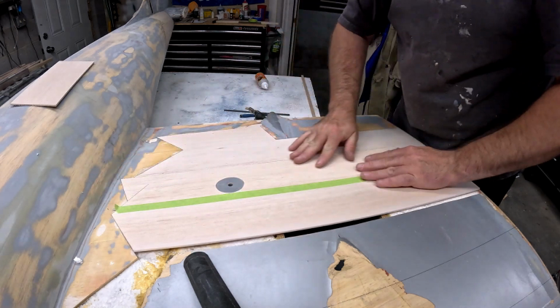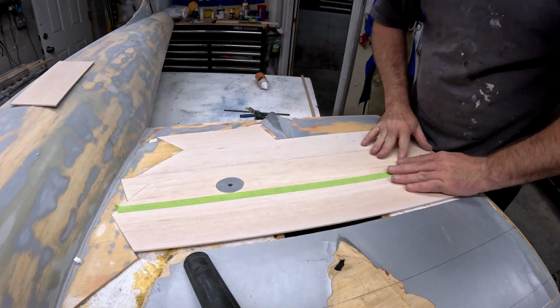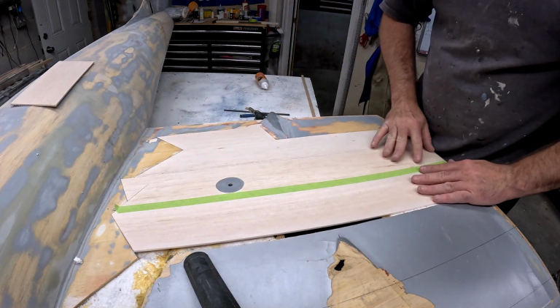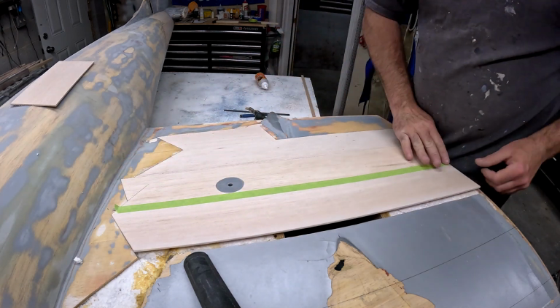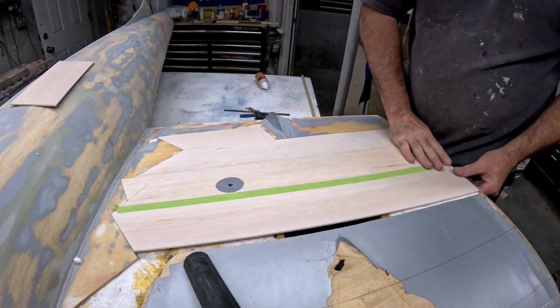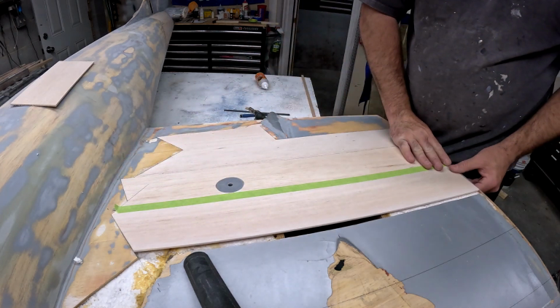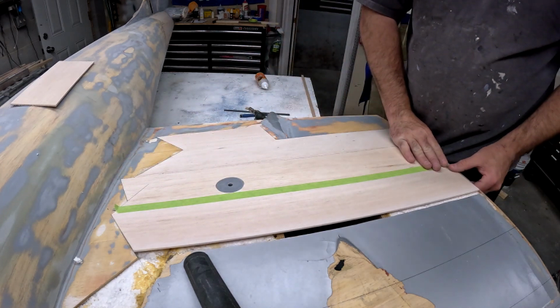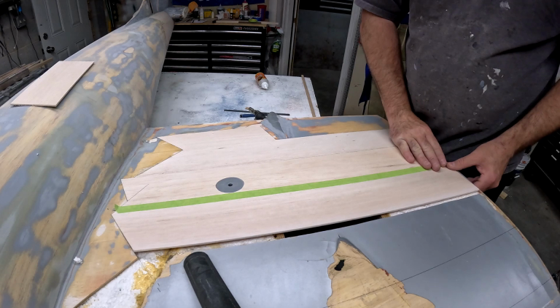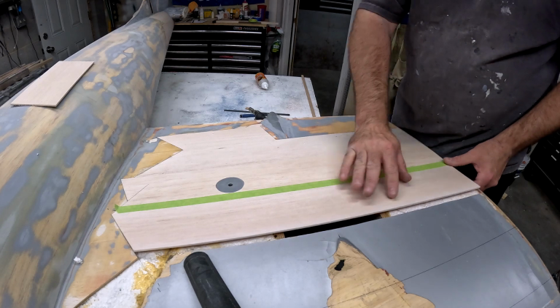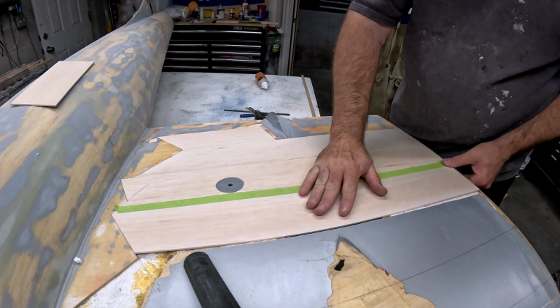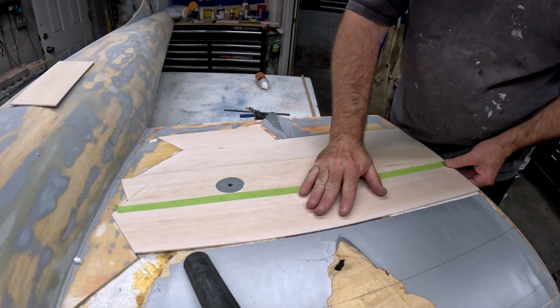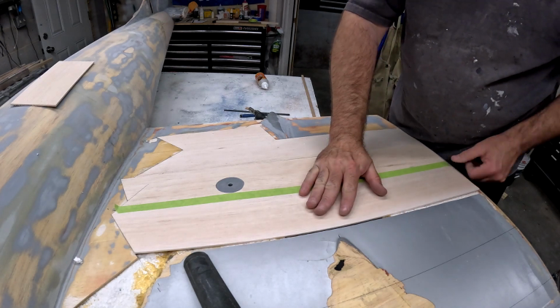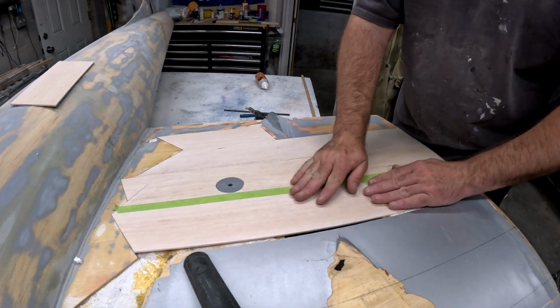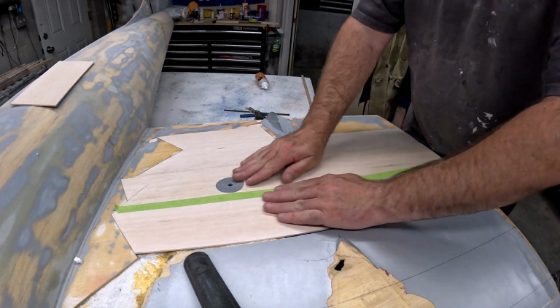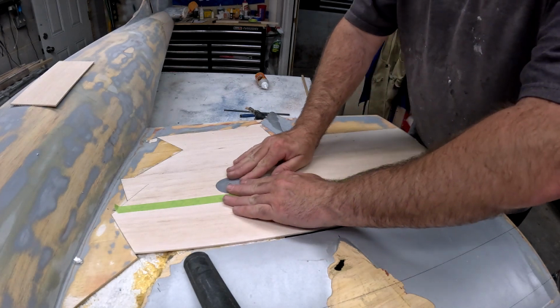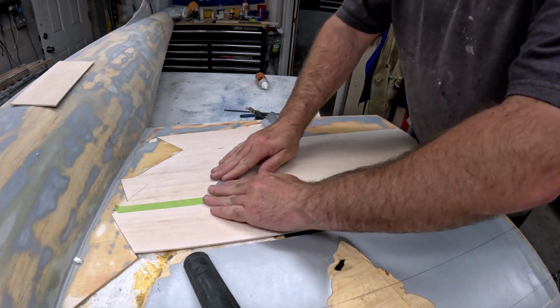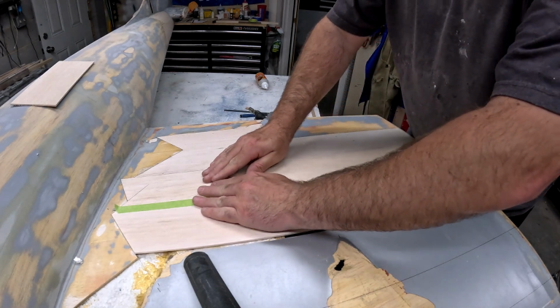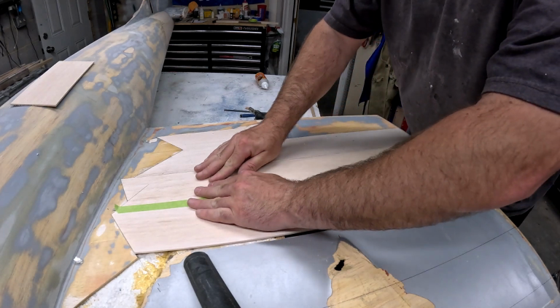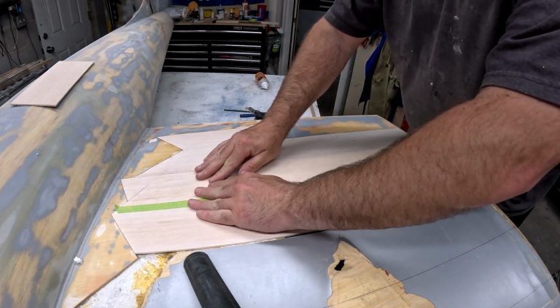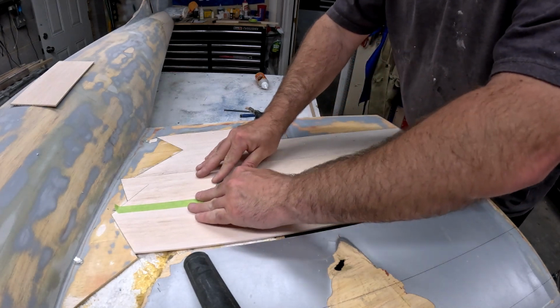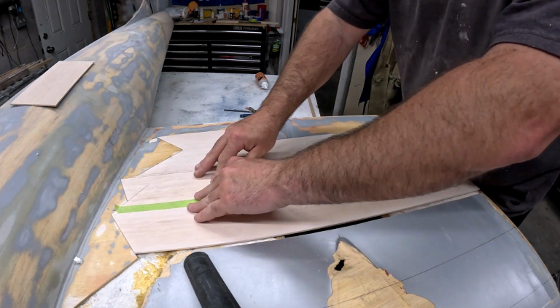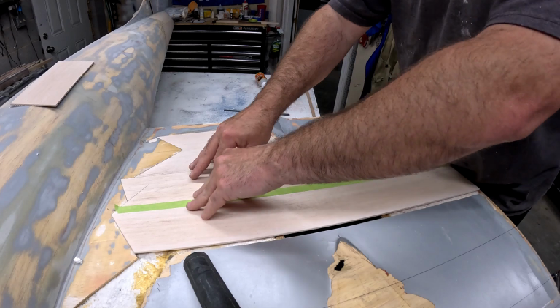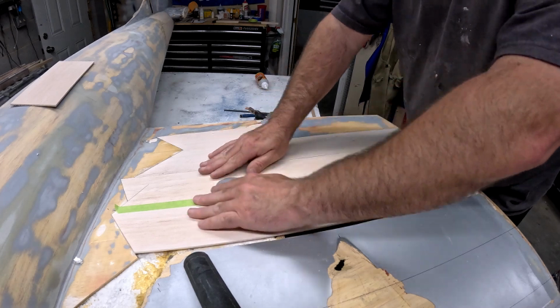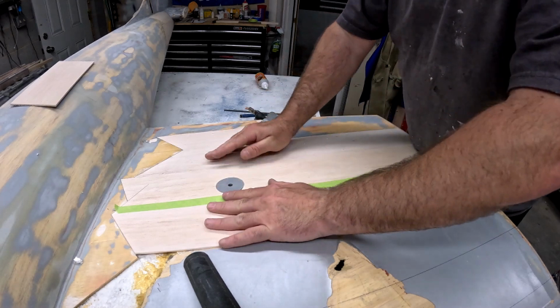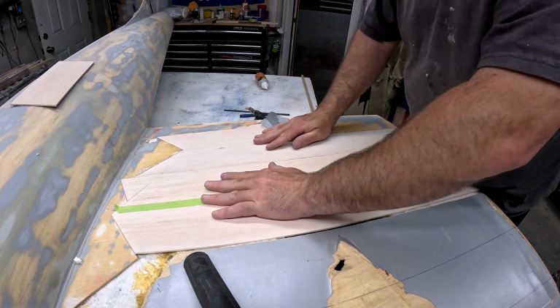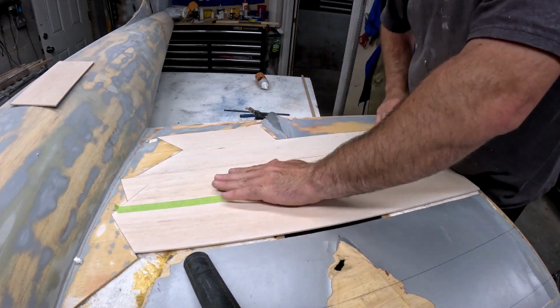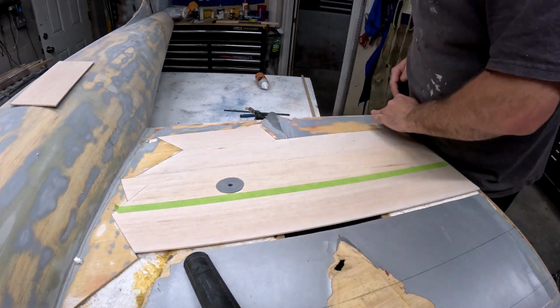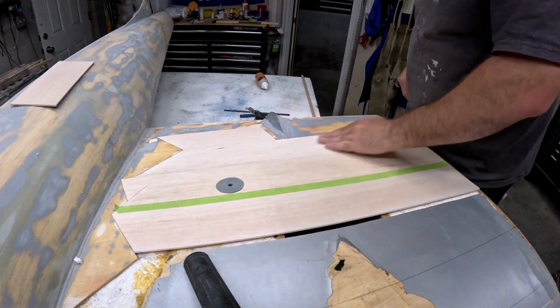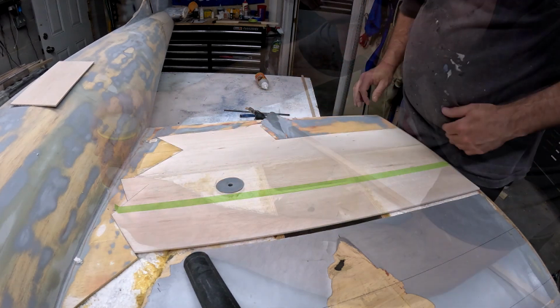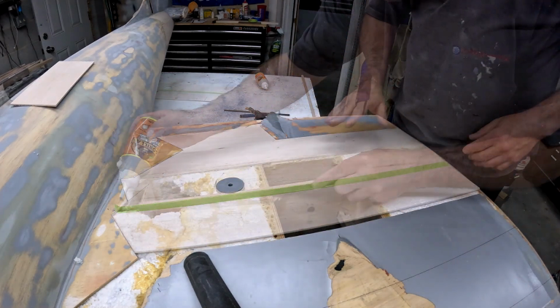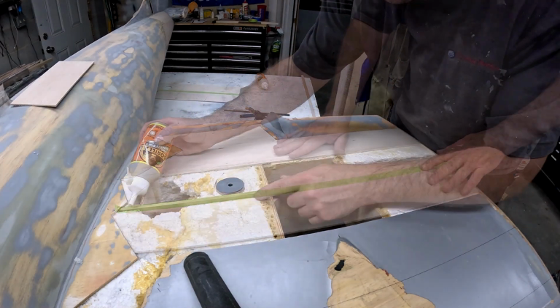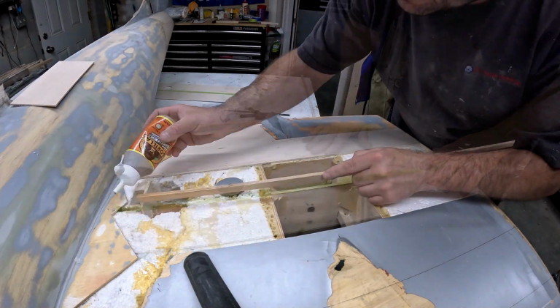And there we go — there is another skin ready to be put on.